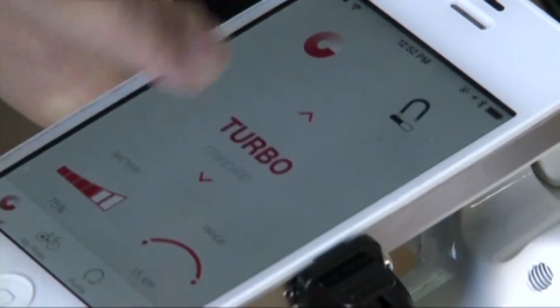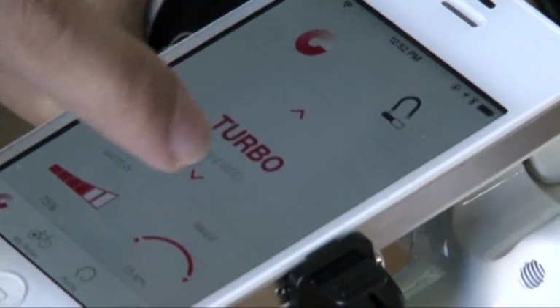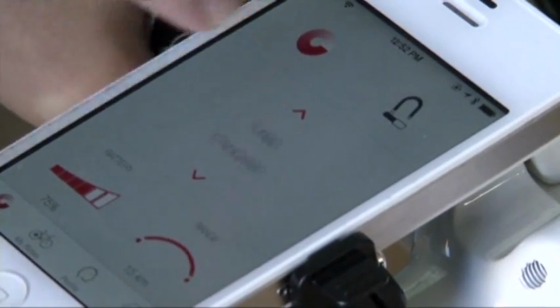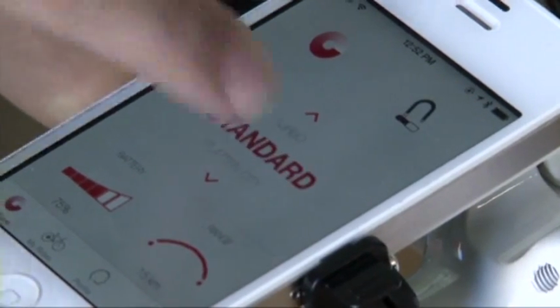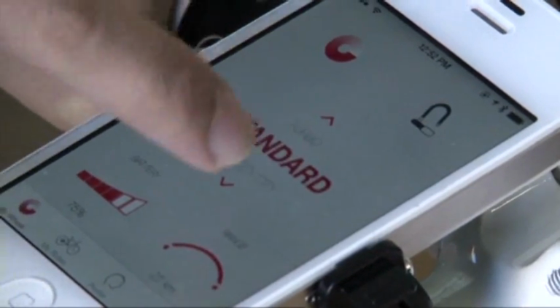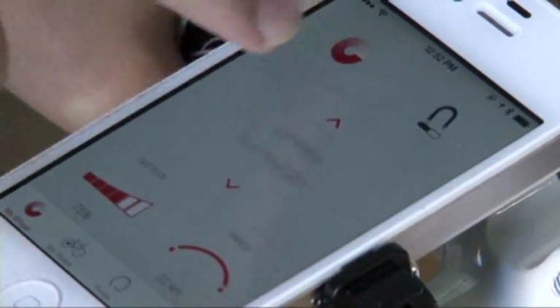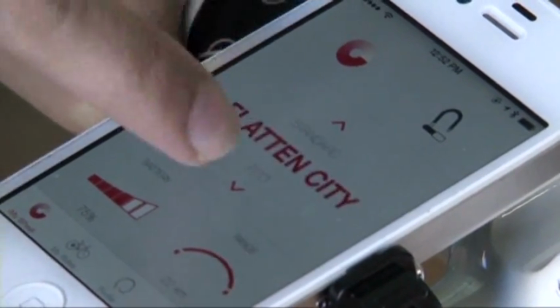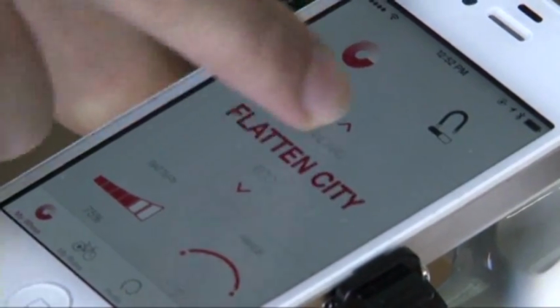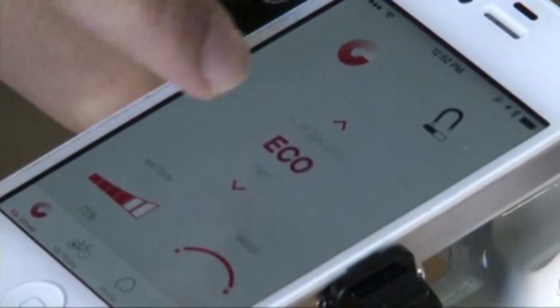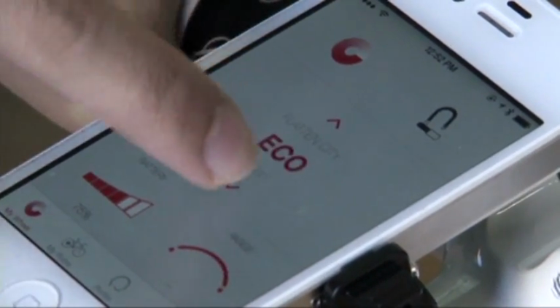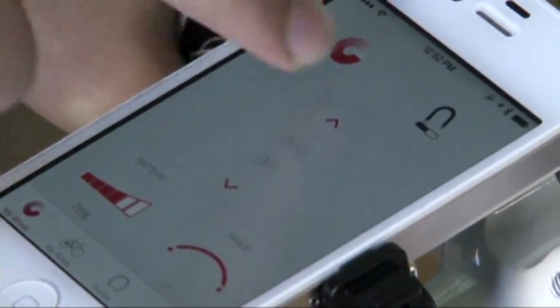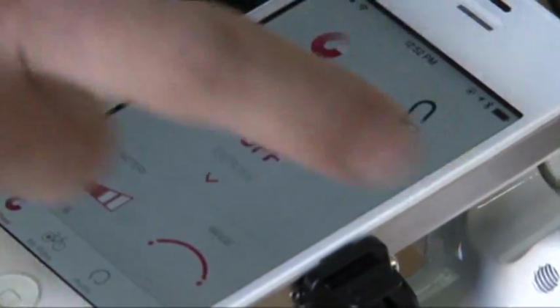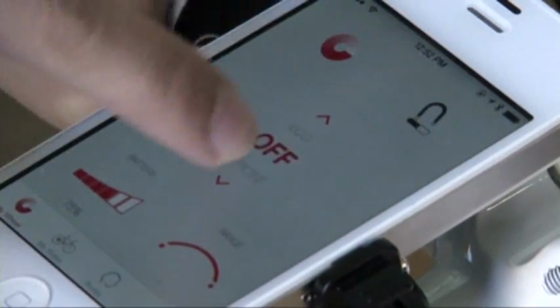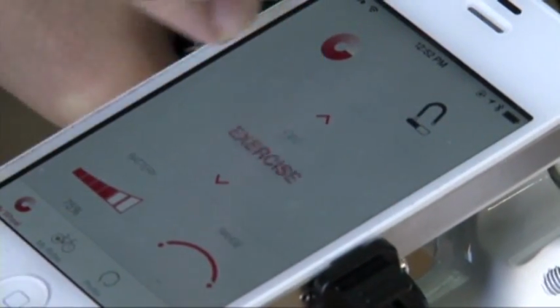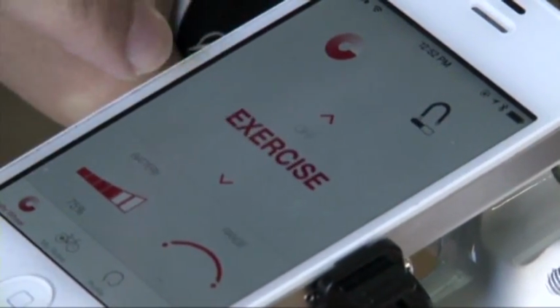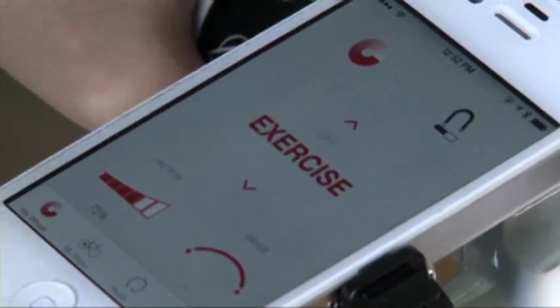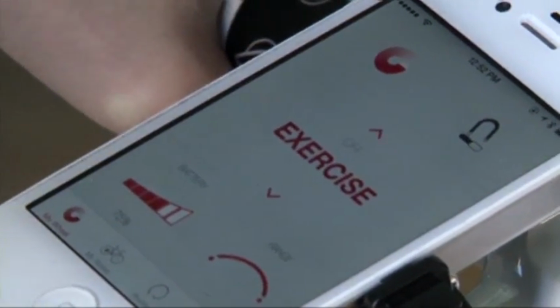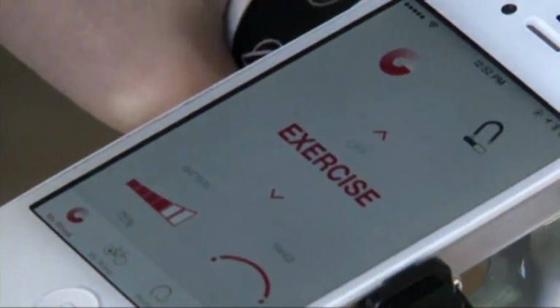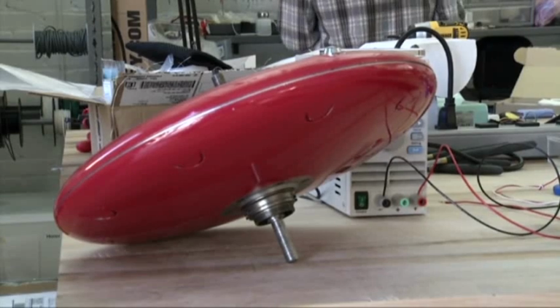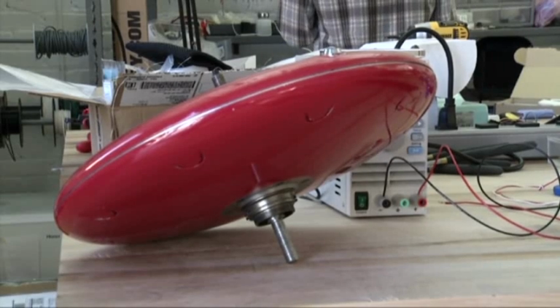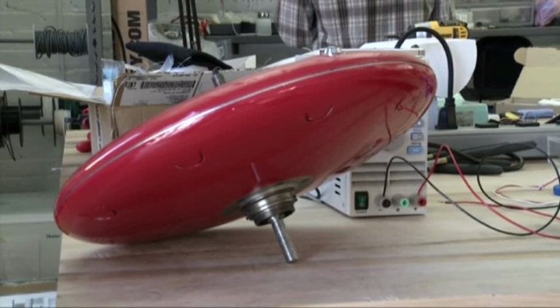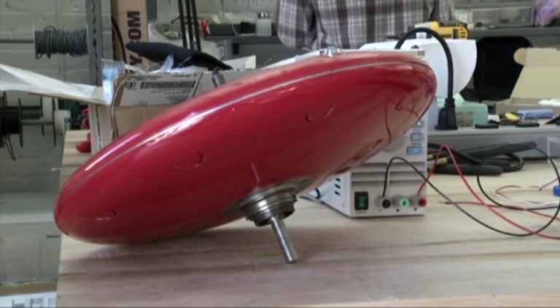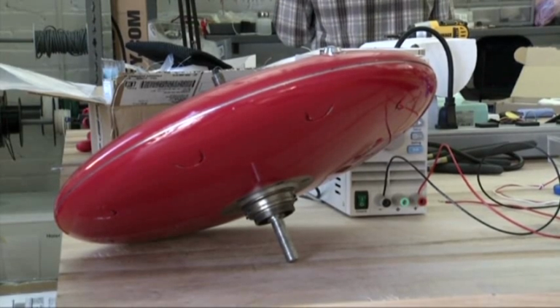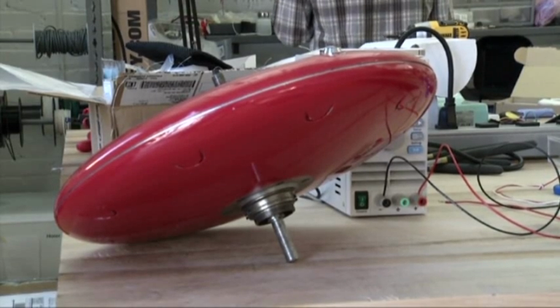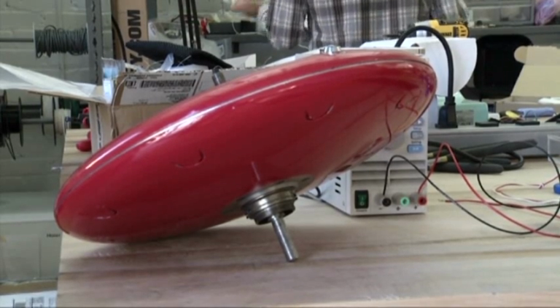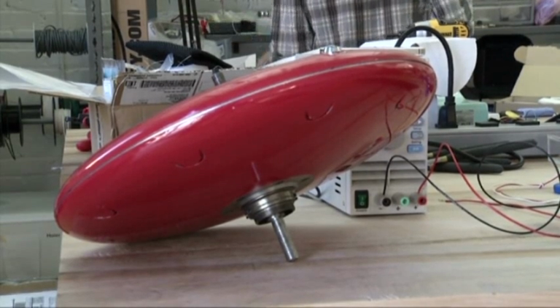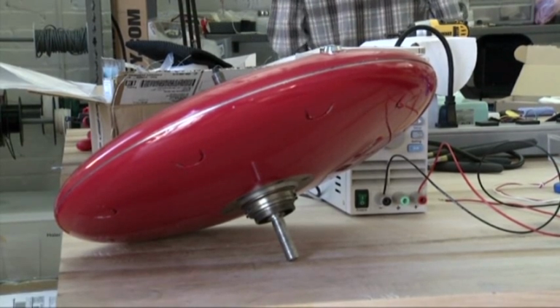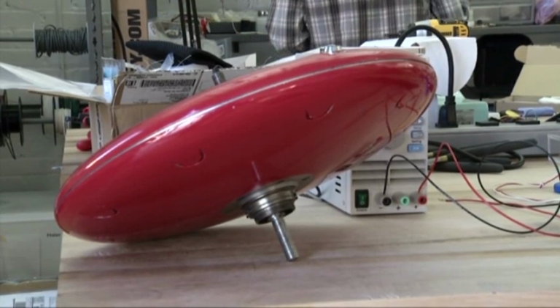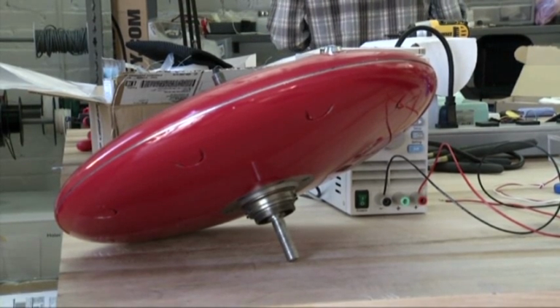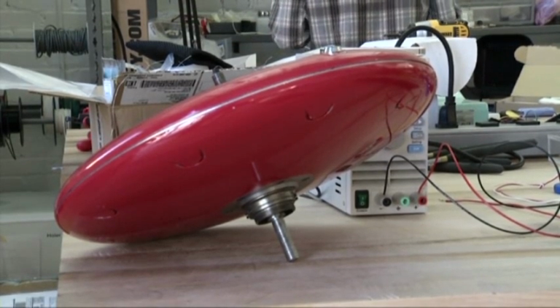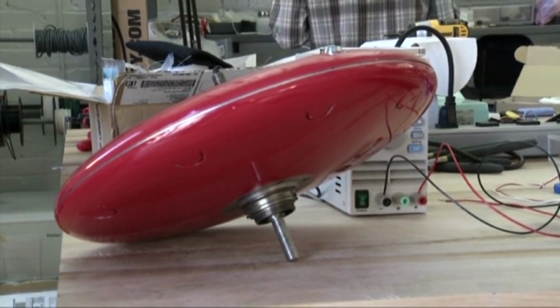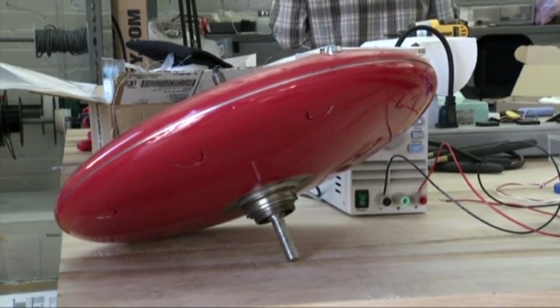It offers multiple modes — turbo, standard, flattened city — and it even talks to your smartphone. You can share with friends the number of calories burned and lock the wheel remotely for security.